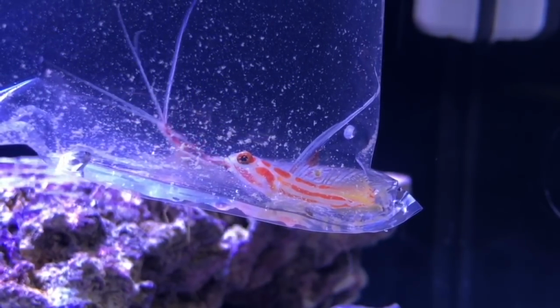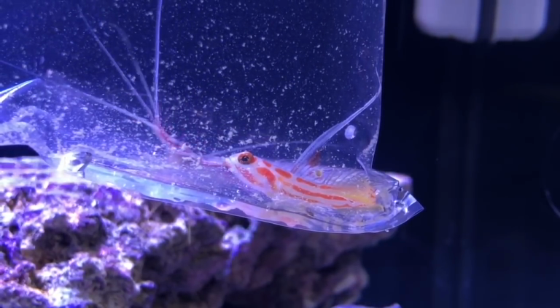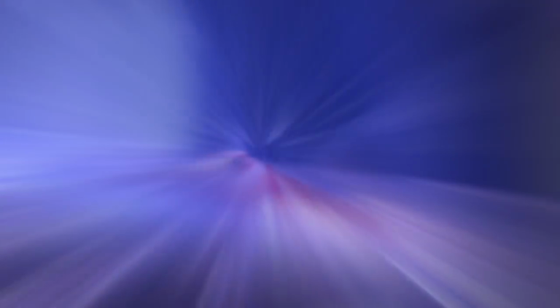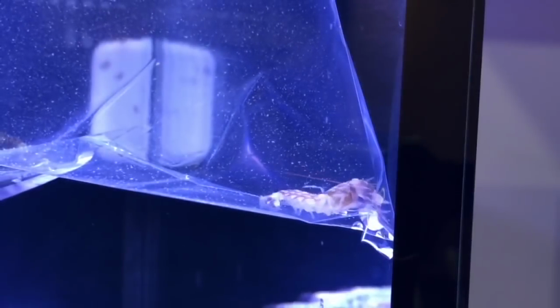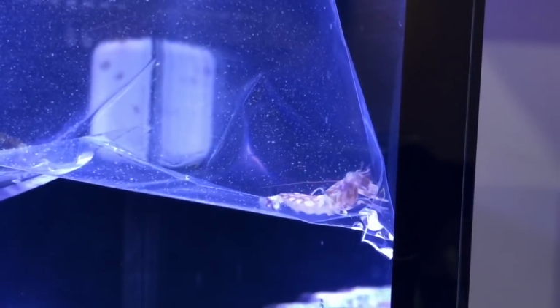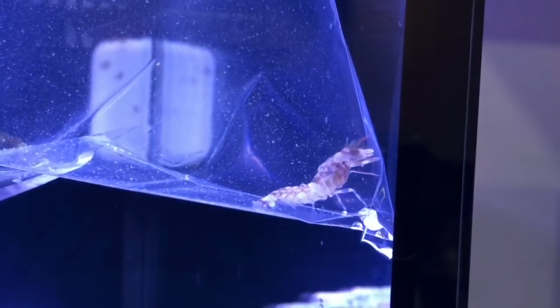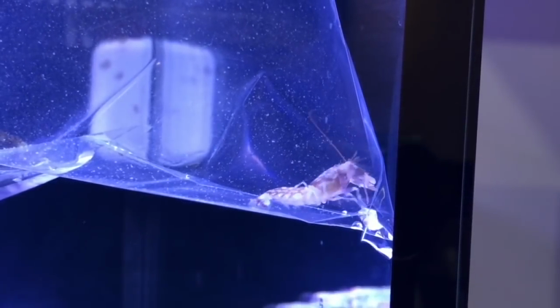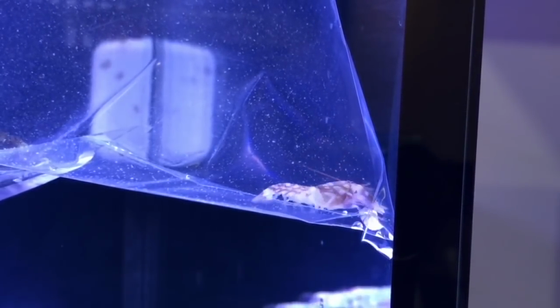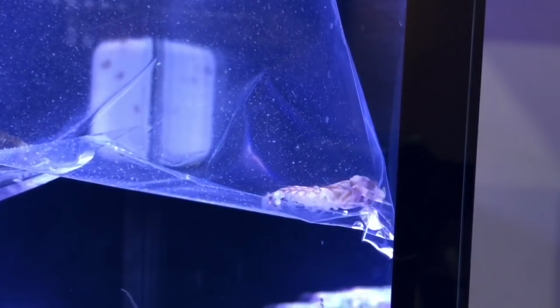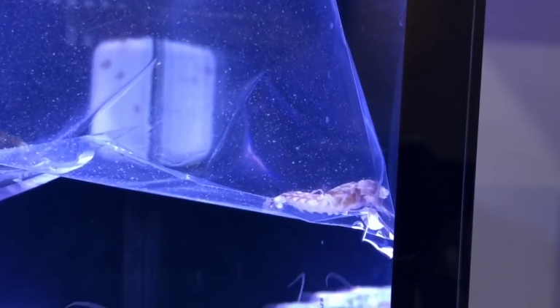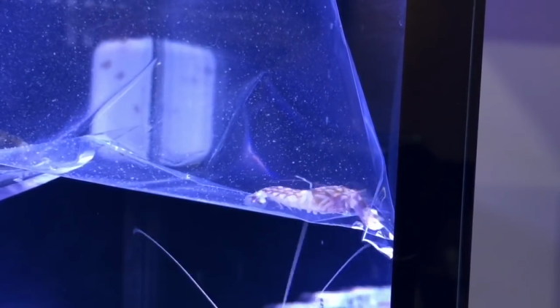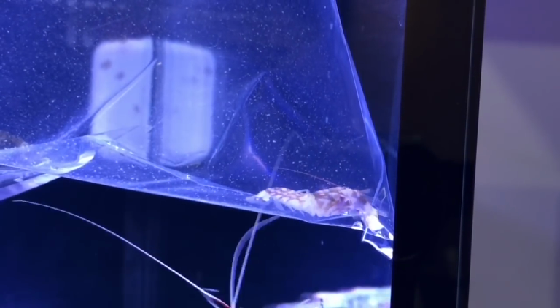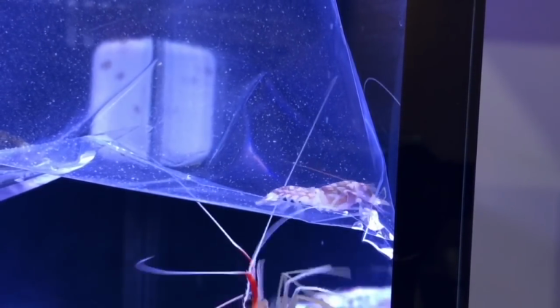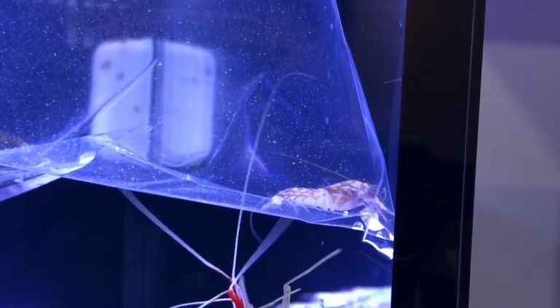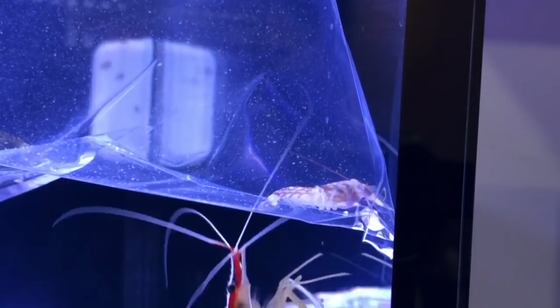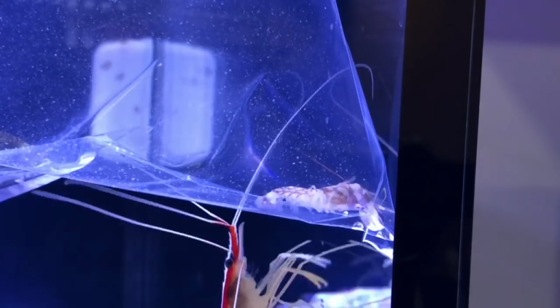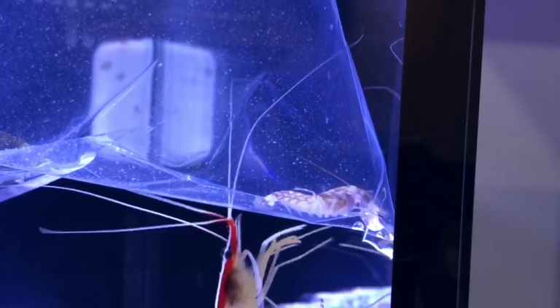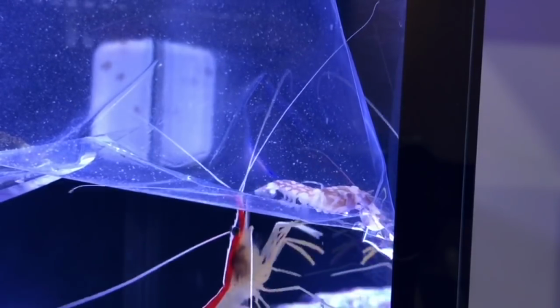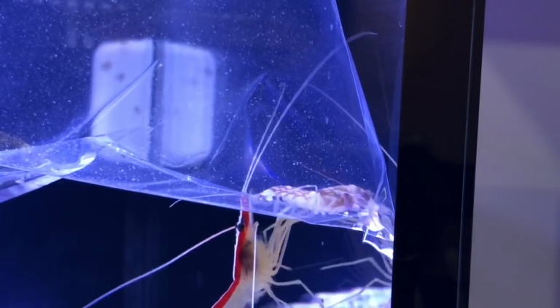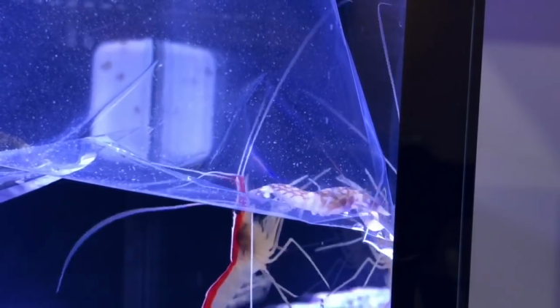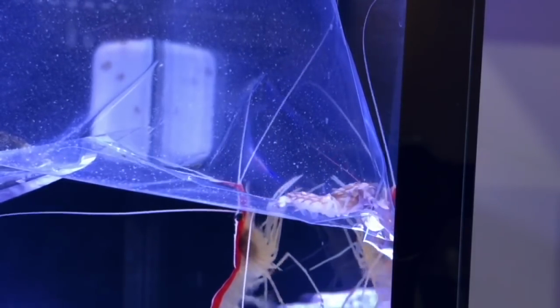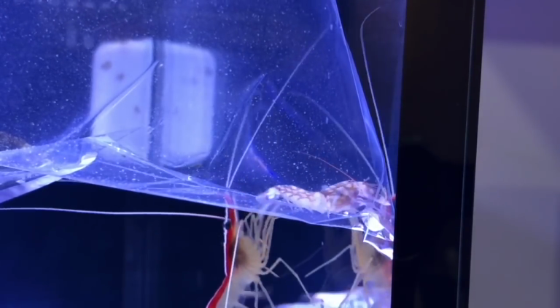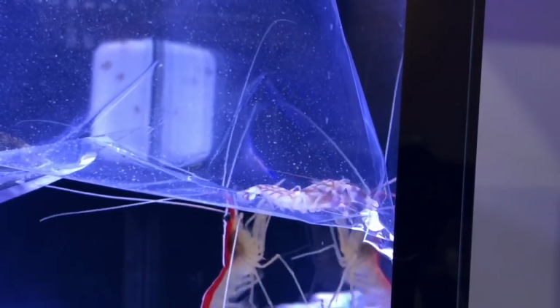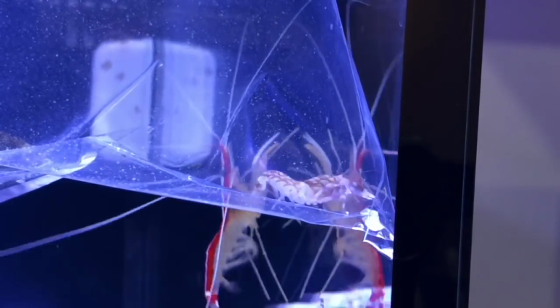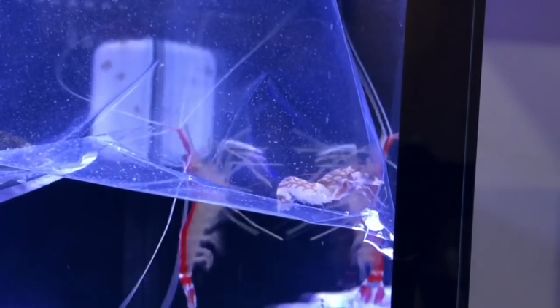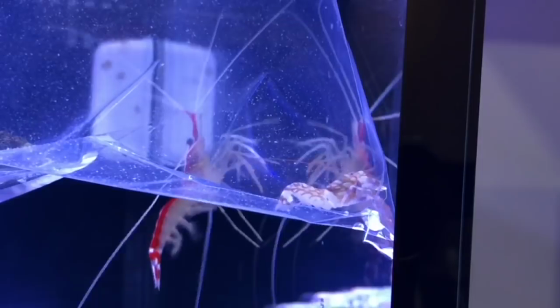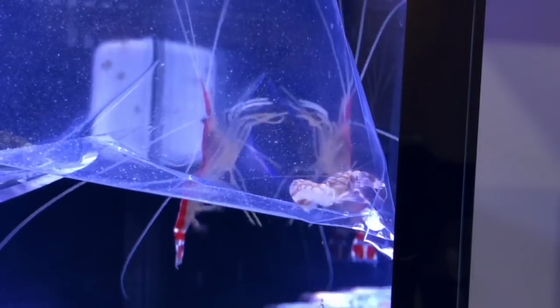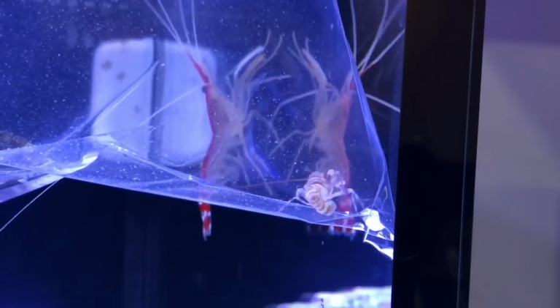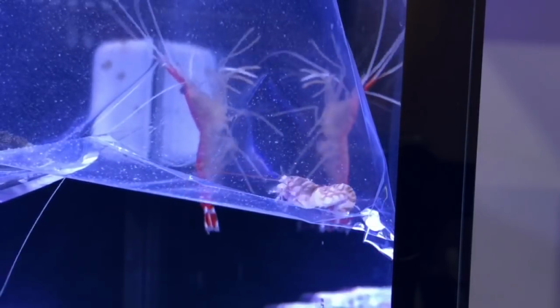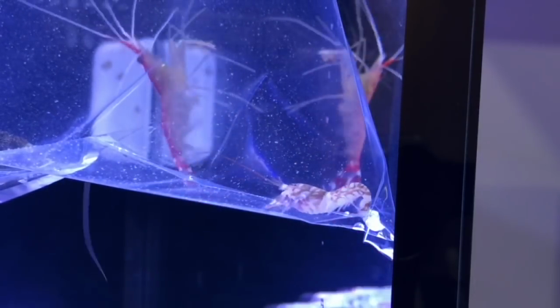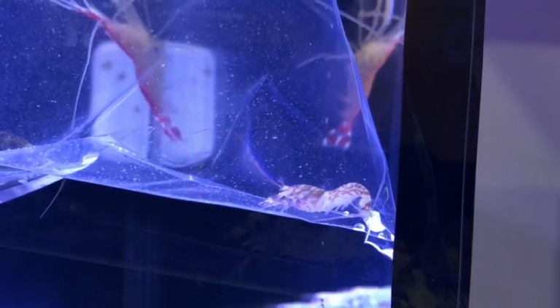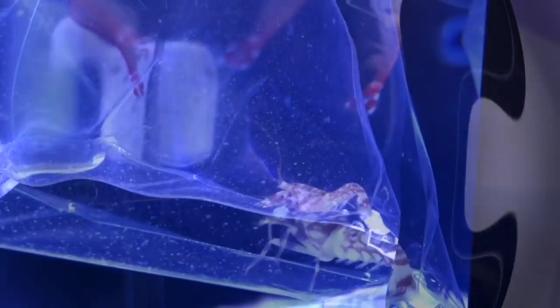Hey, what's going on YouTube, this is DC Reefer and I want to welcome you guys back to episode number five in the DC Lagoon, part of the Rico's Nano Challenge for 2018. Today I'm adding some of my favorite fish and inhabitants to the tank — the Yasha Goby.